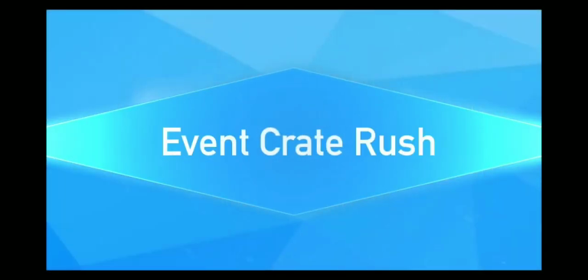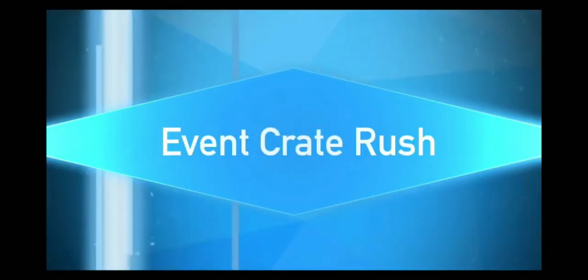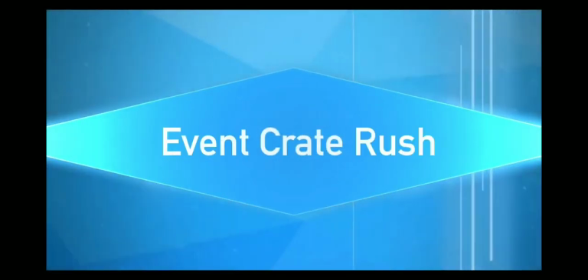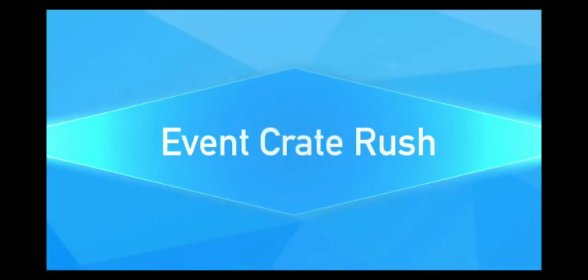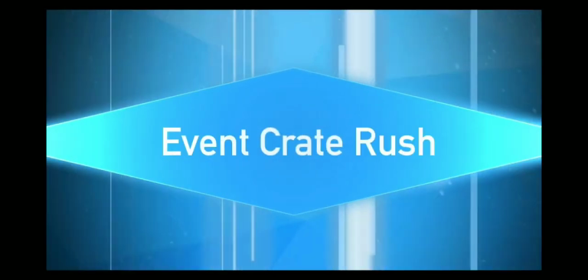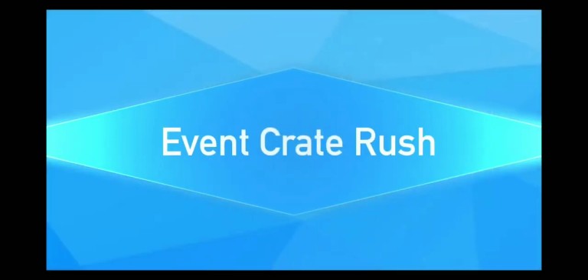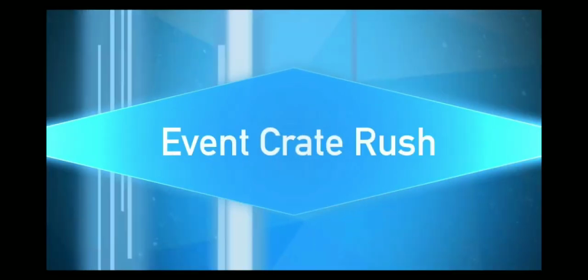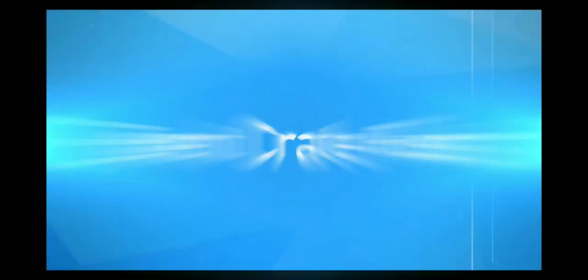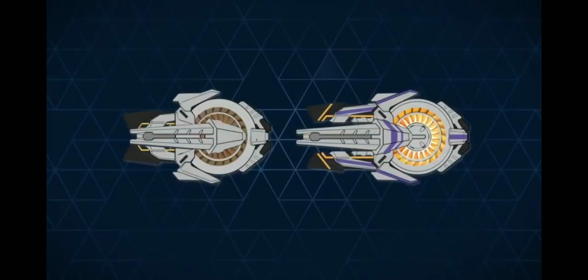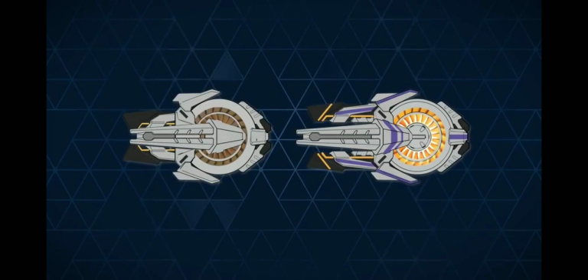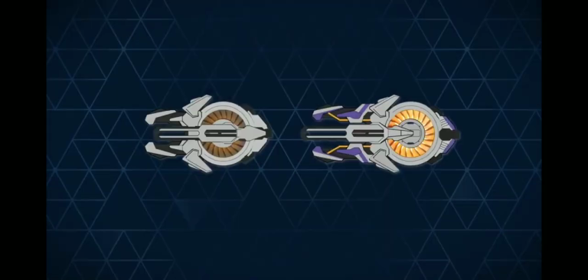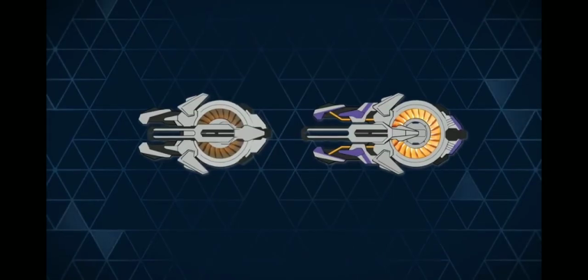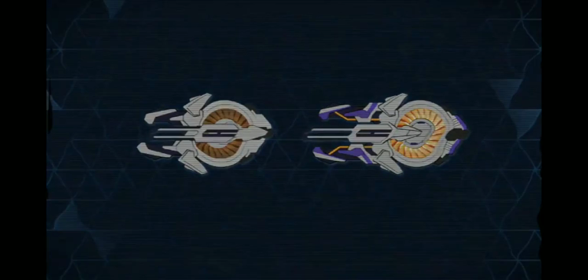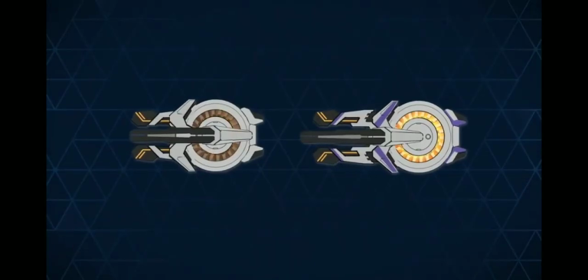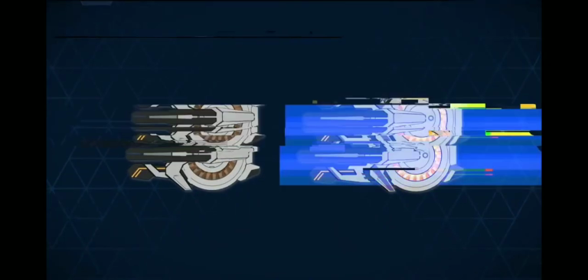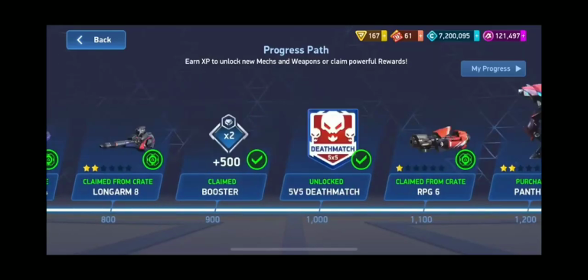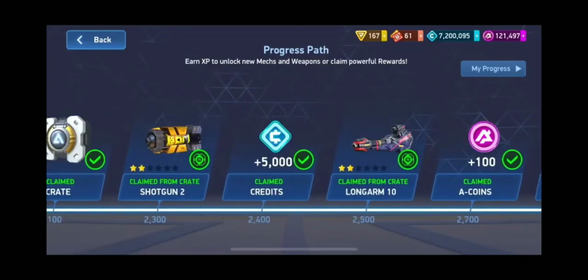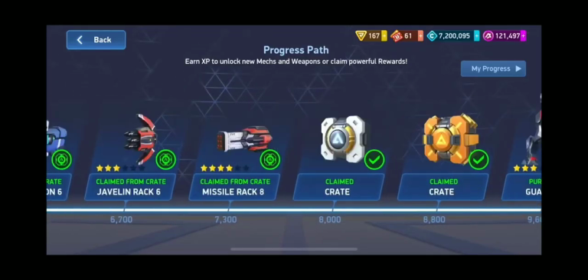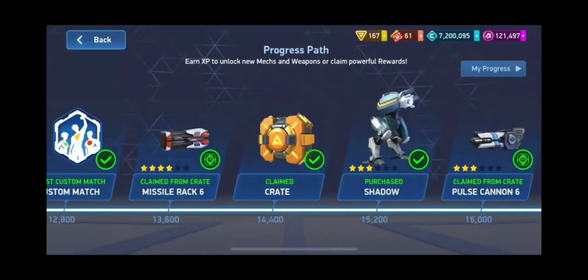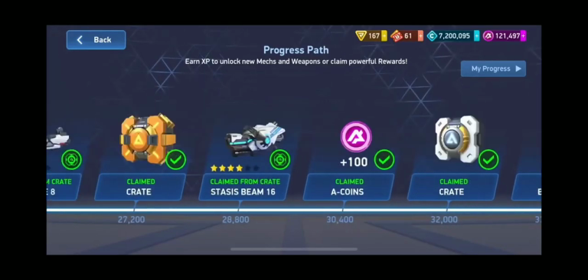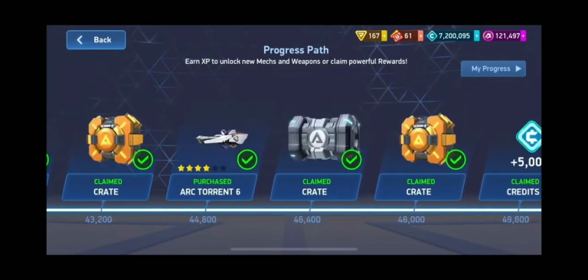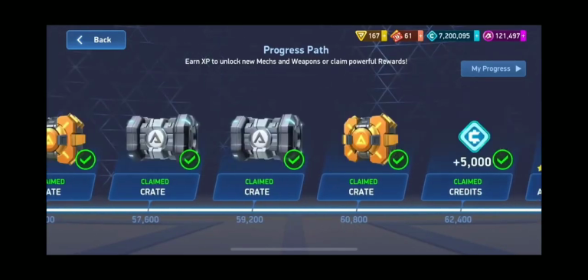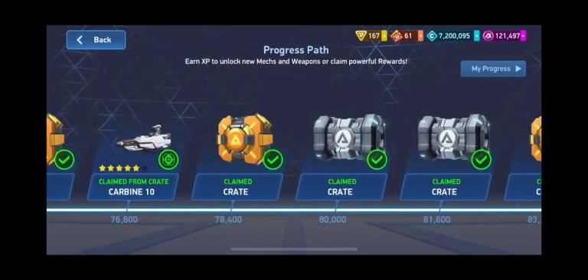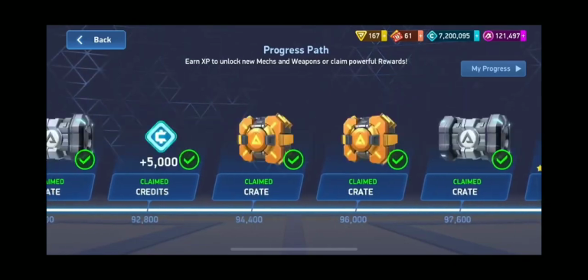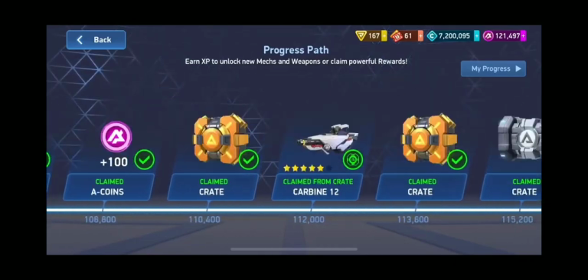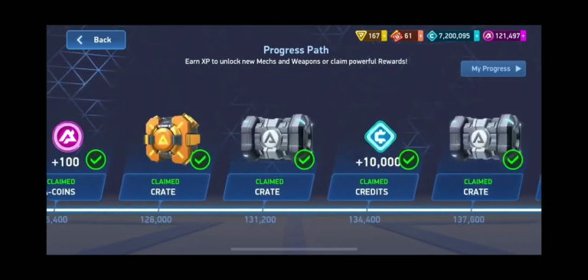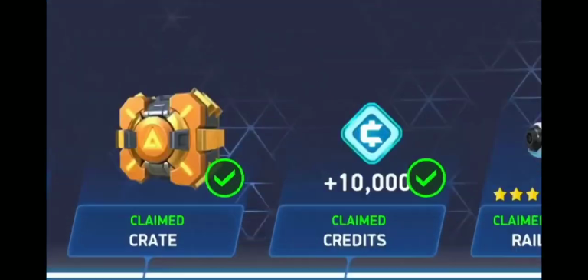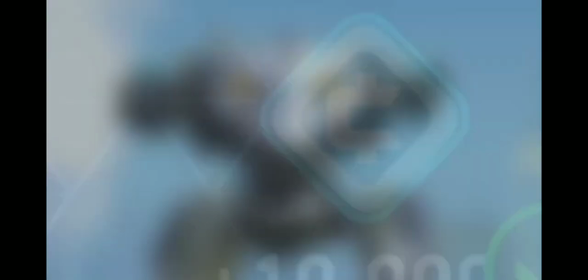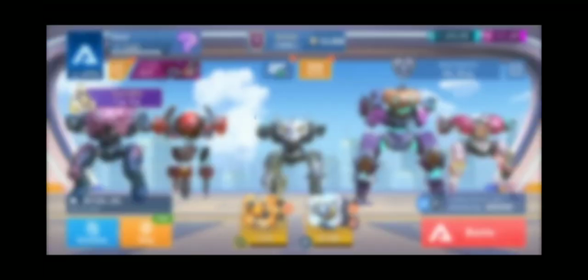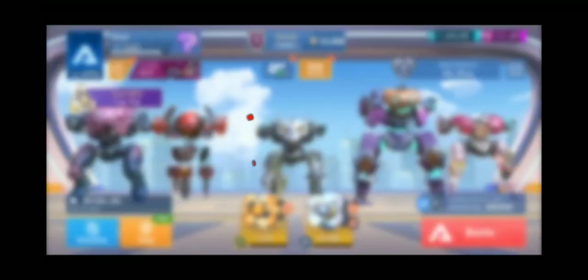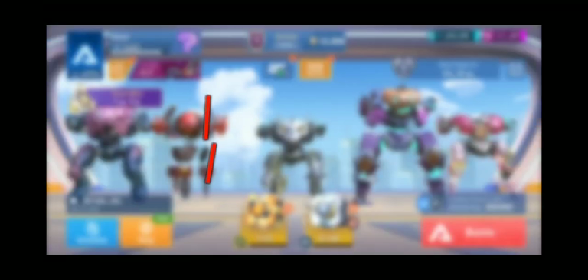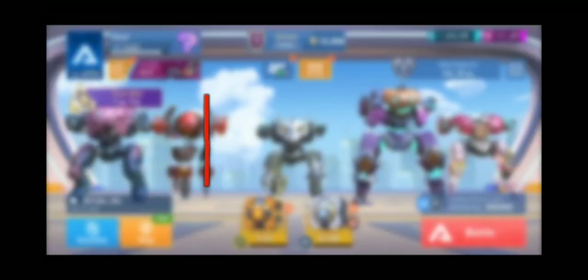Just like the disc launcher 8, the heavier versions will make early appearances in special events, then eventually become available via the progress path.